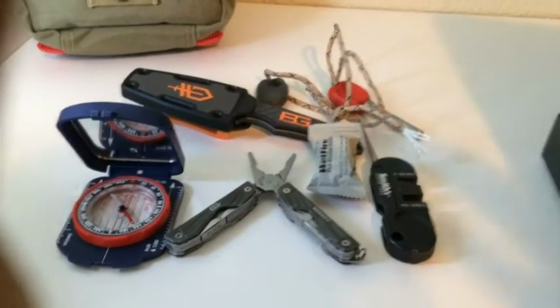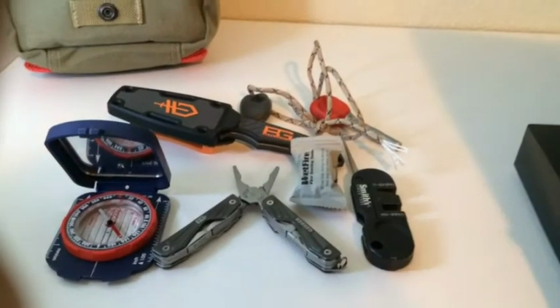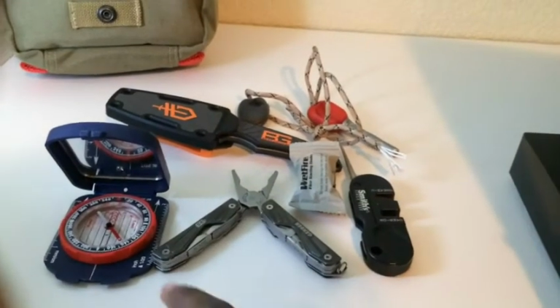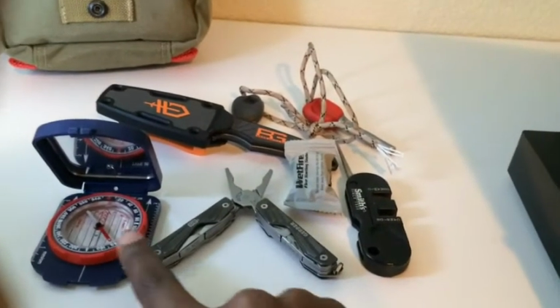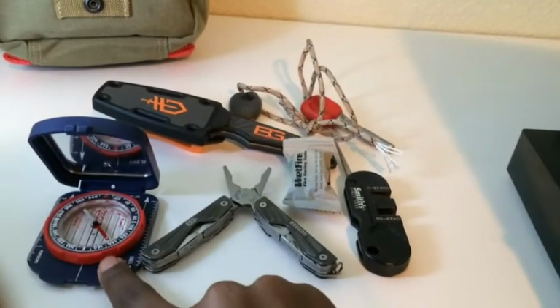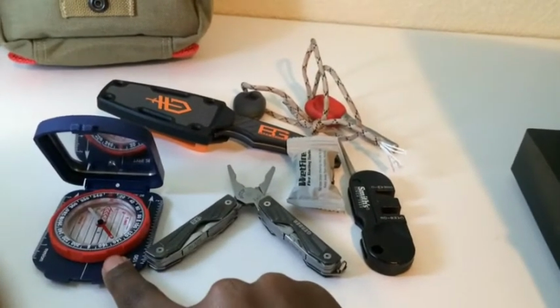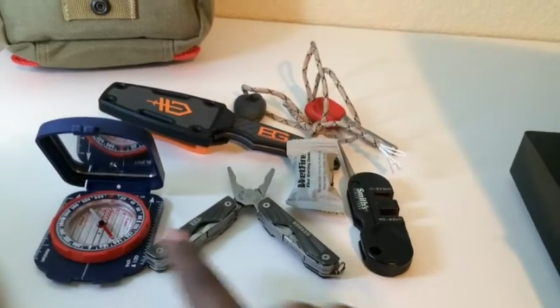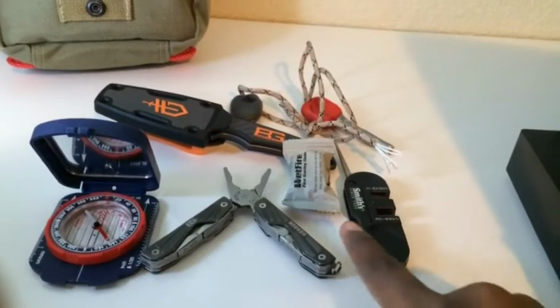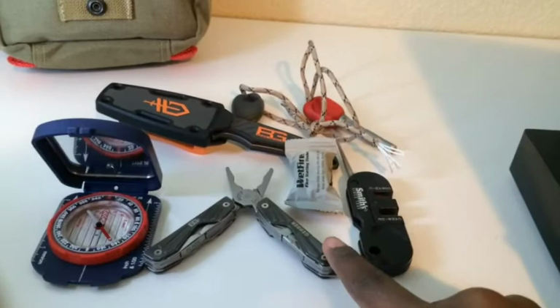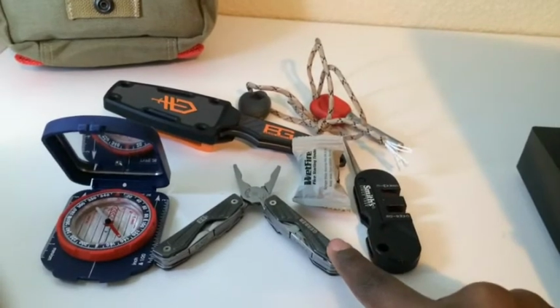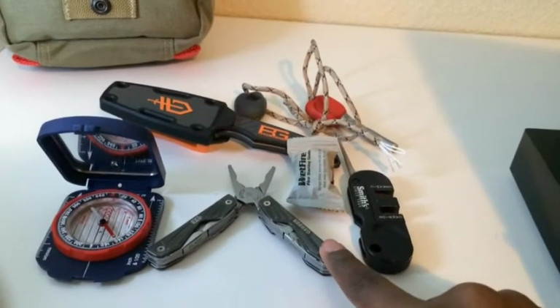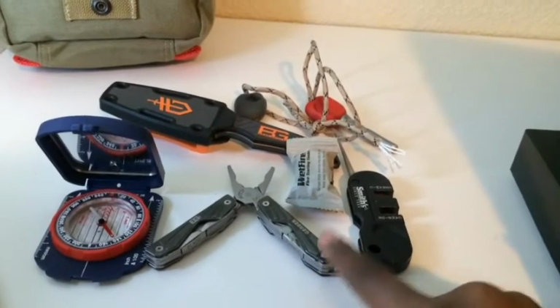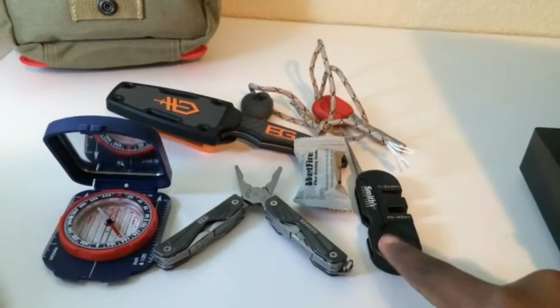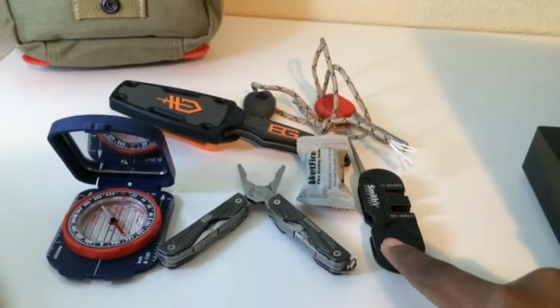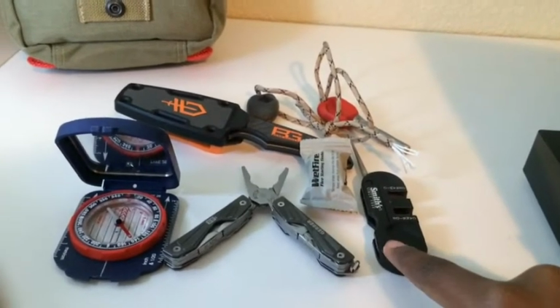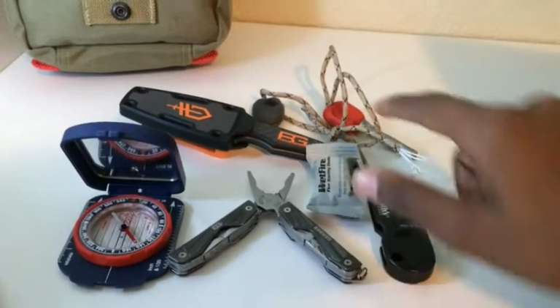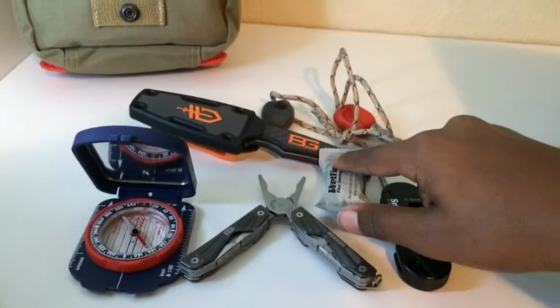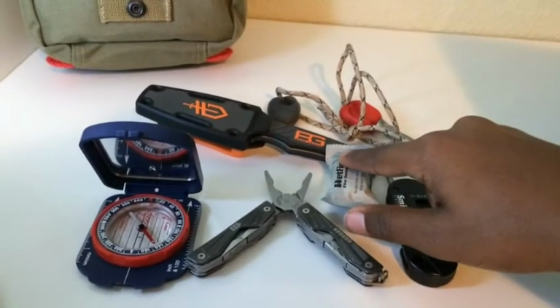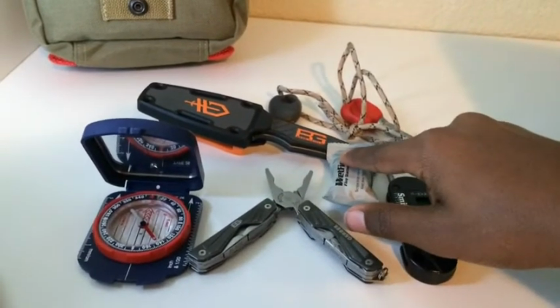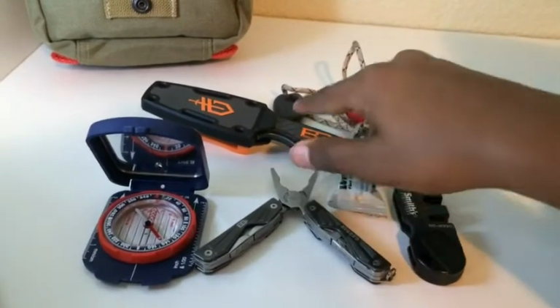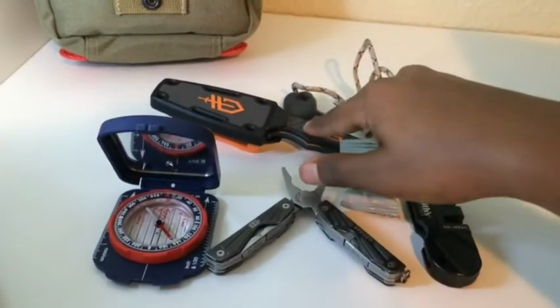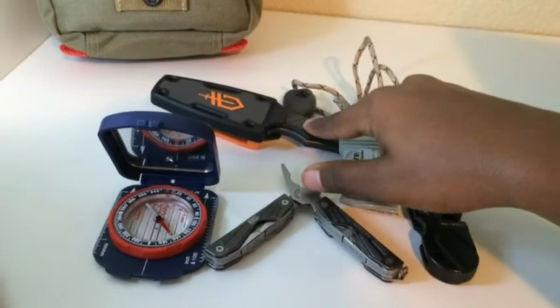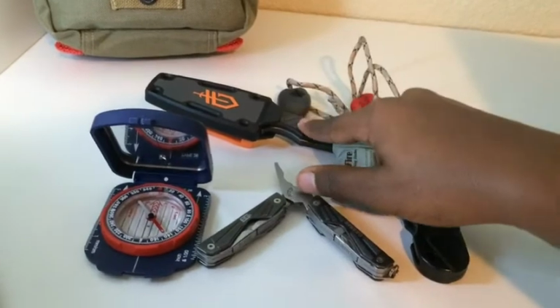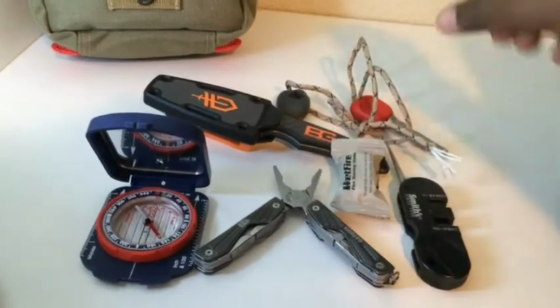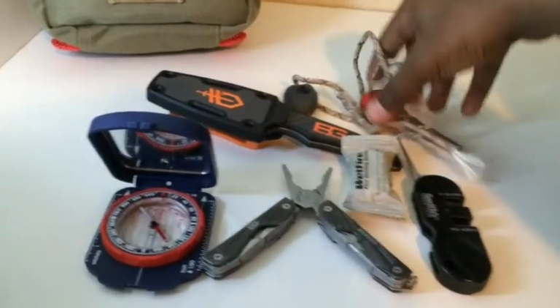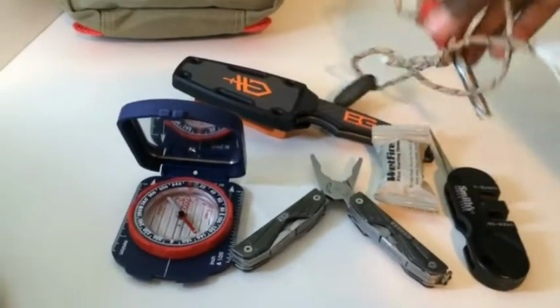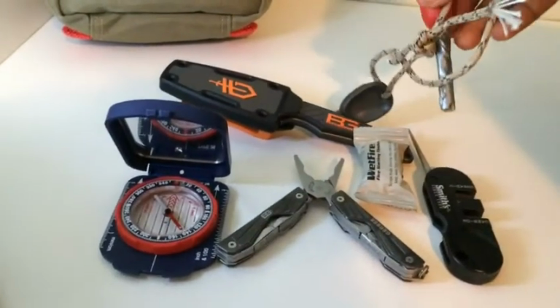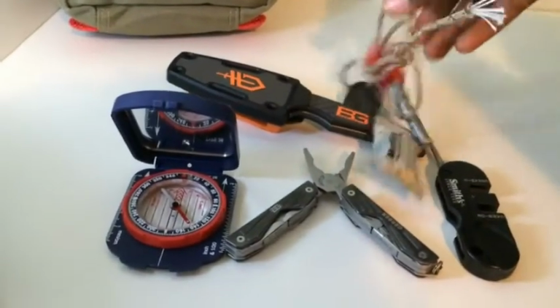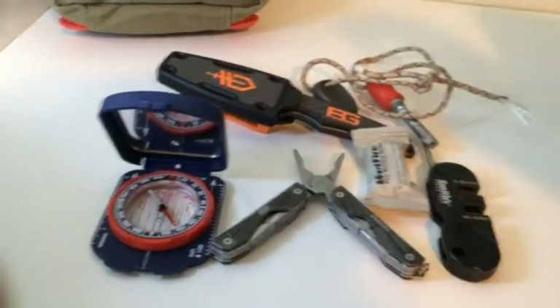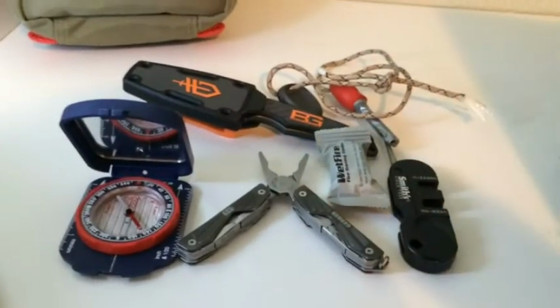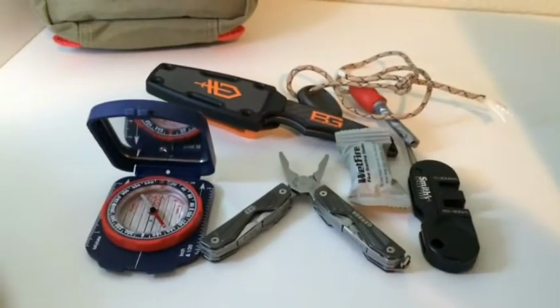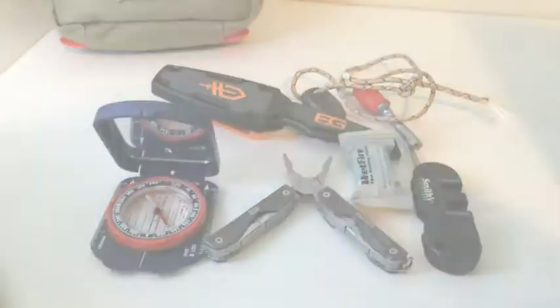In the front compartment we have my Broughton Compass, Gerber Mini Multi-Tool, we have a knife sharpener, some more wet fire tender, a Bear Grylls Survival knife, and then my Light My Fire. So that's it for the front compartment.